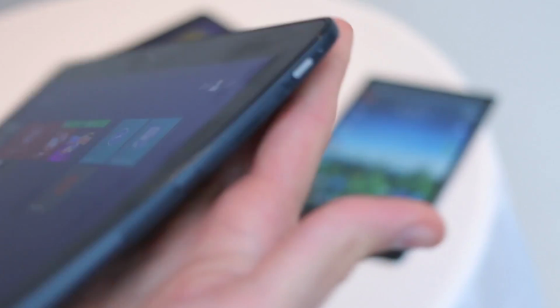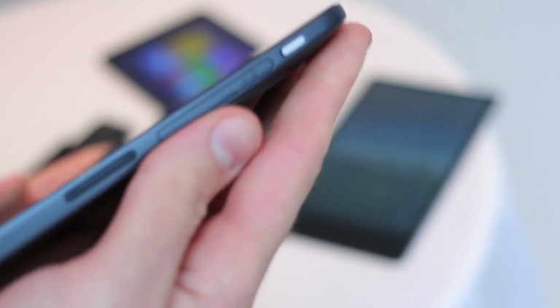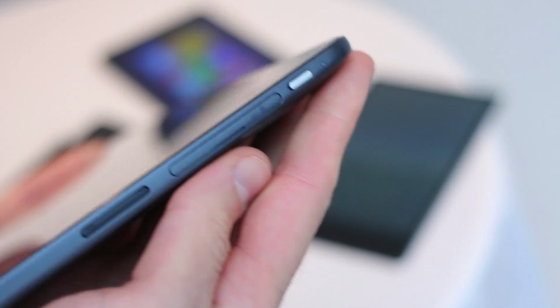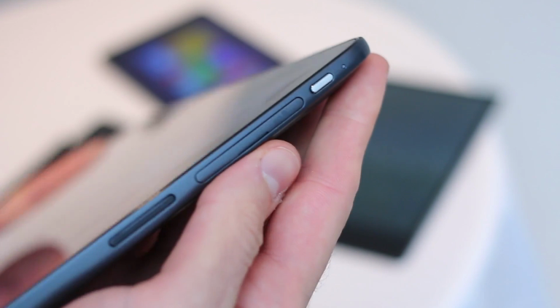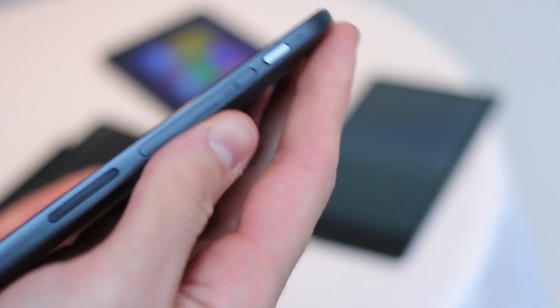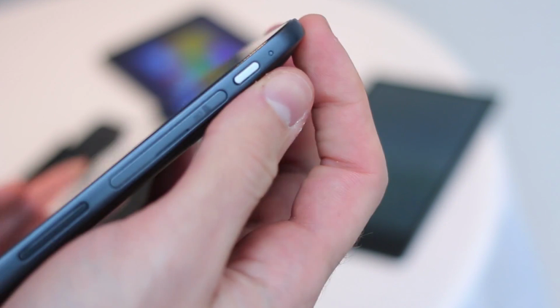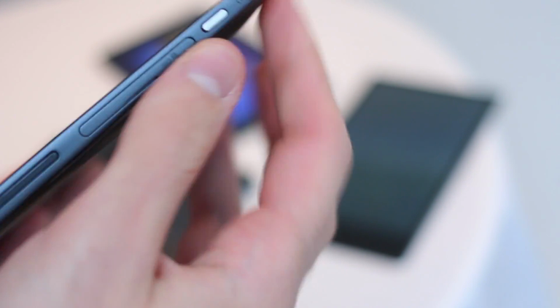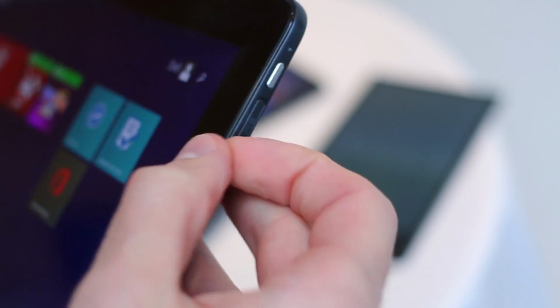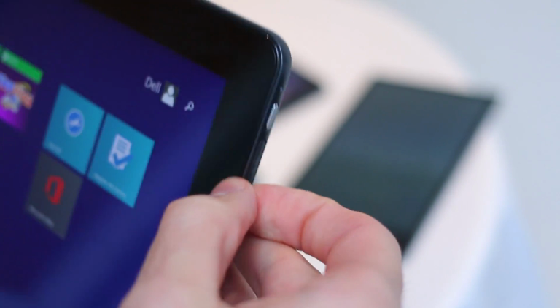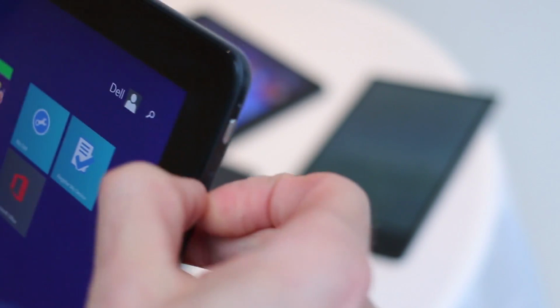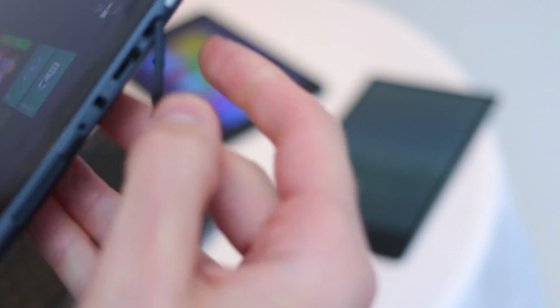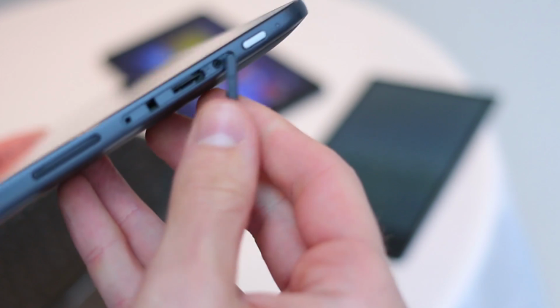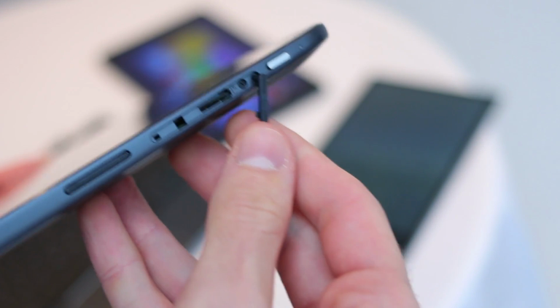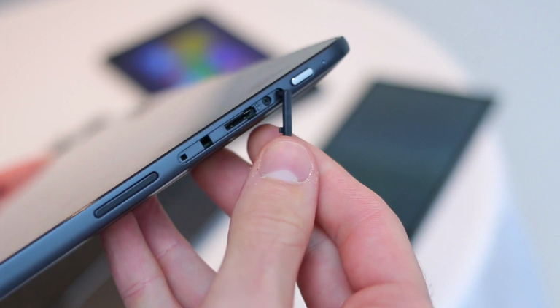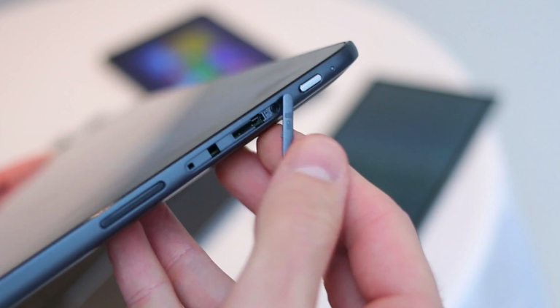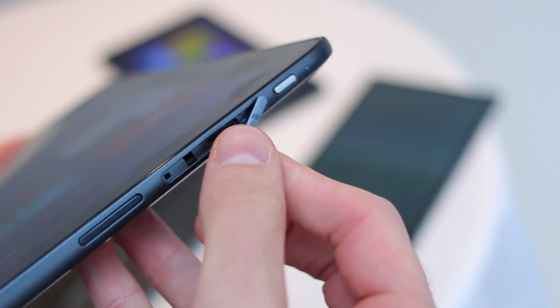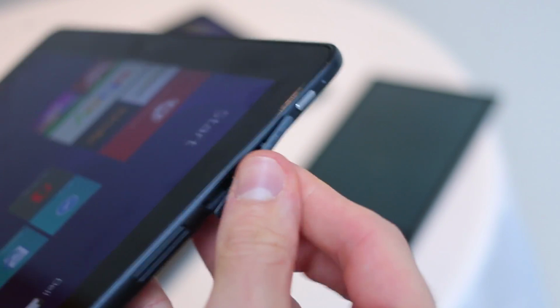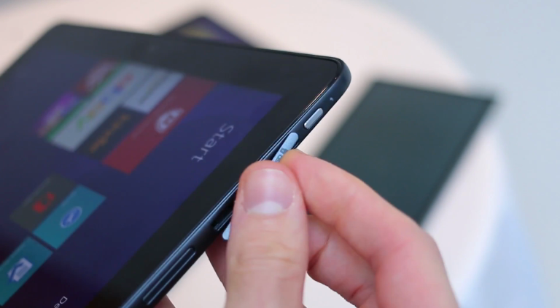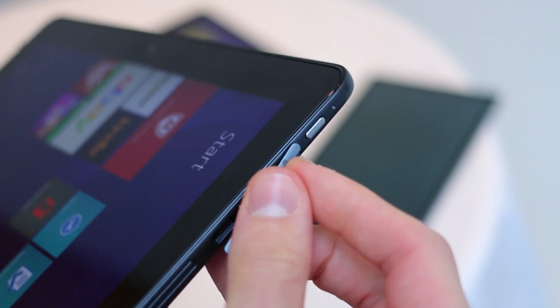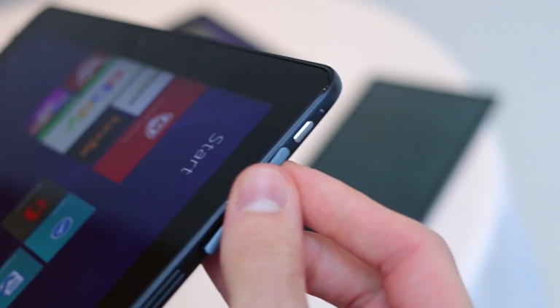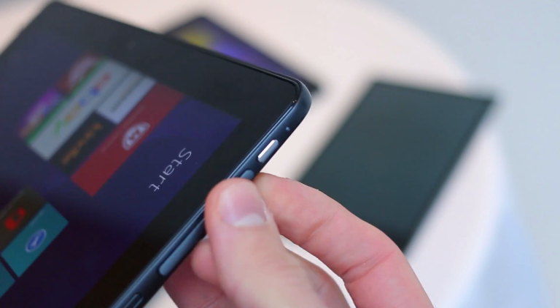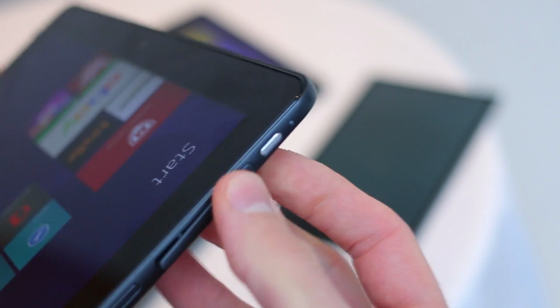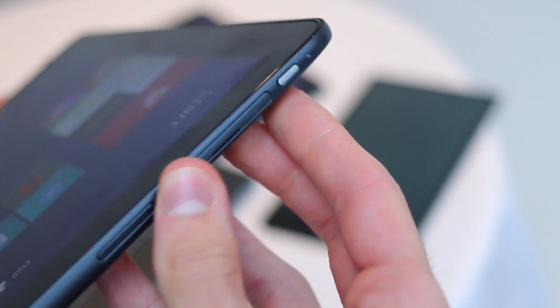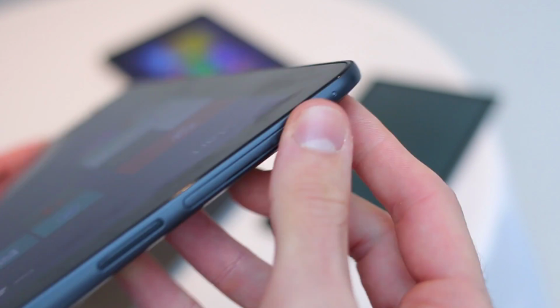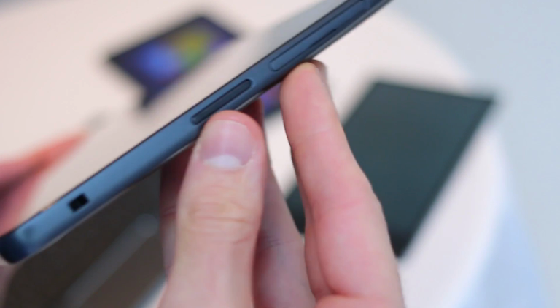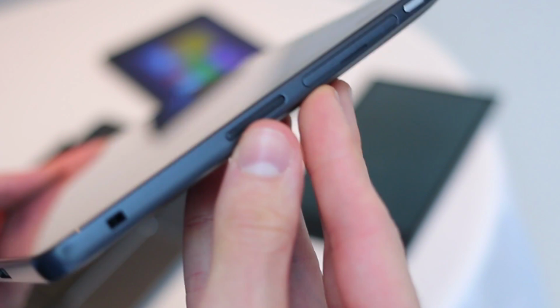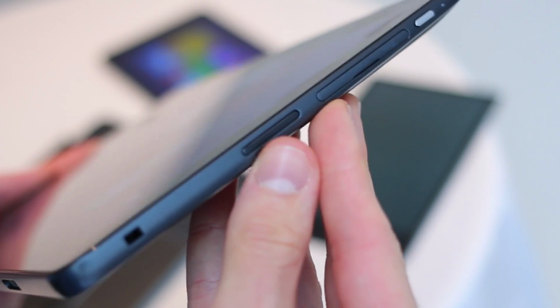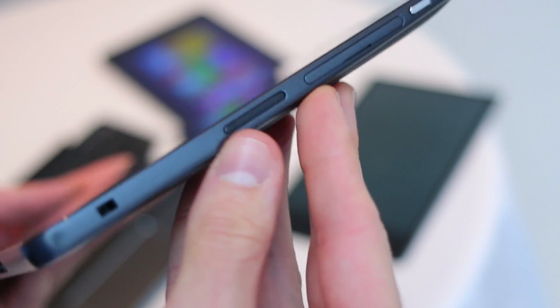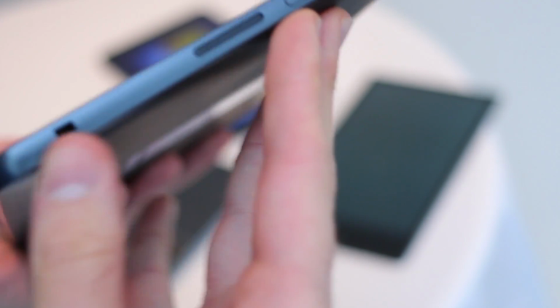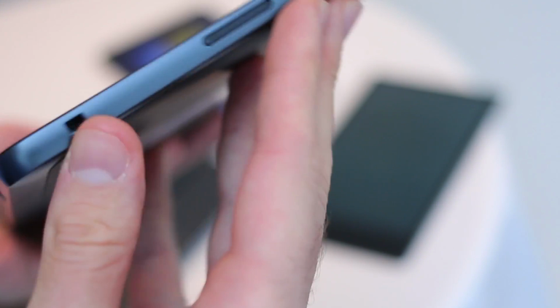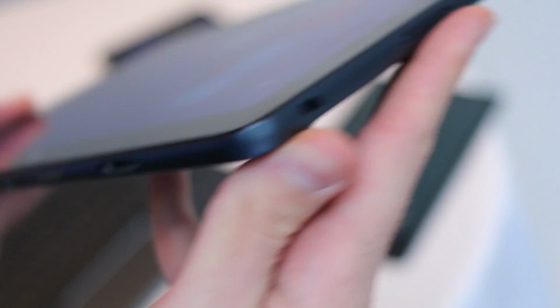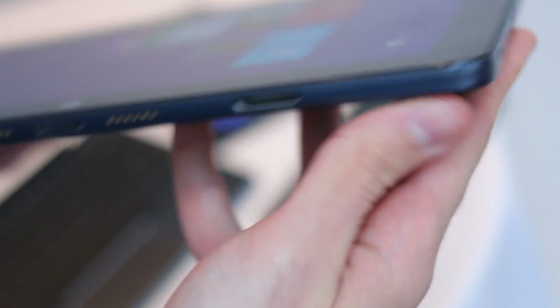On the right-hand side, you've got some key connections under a flap — that's a microSD card slot and a SIM slot thanks to that LTE capability. There's also a power button, one side of the stereo speaker, and a security connector.